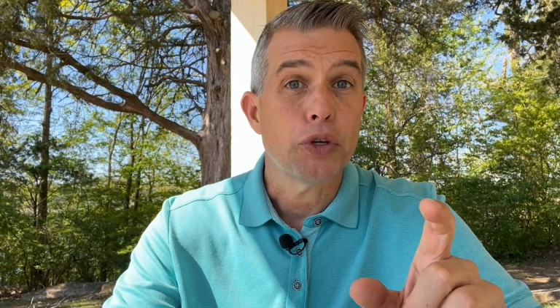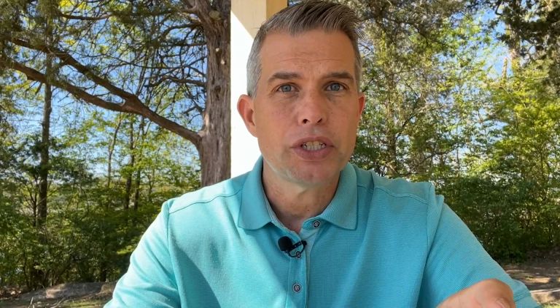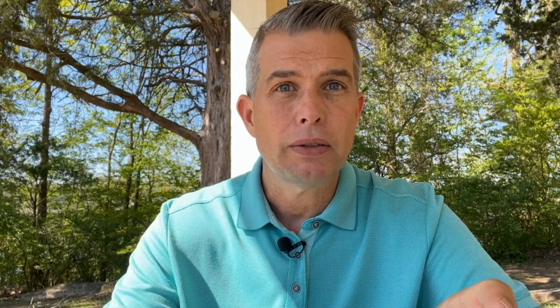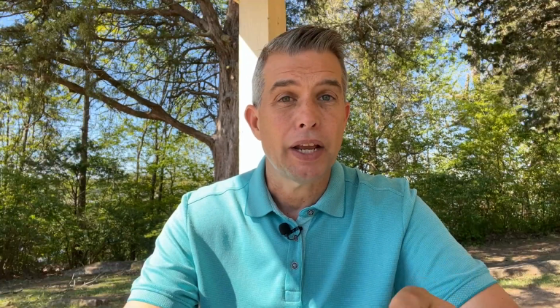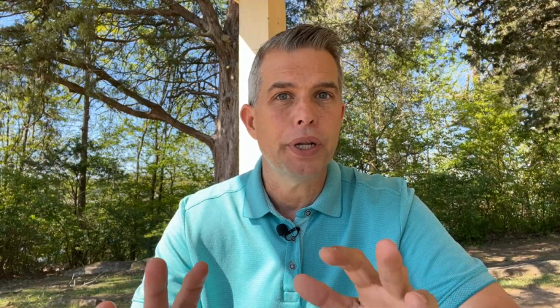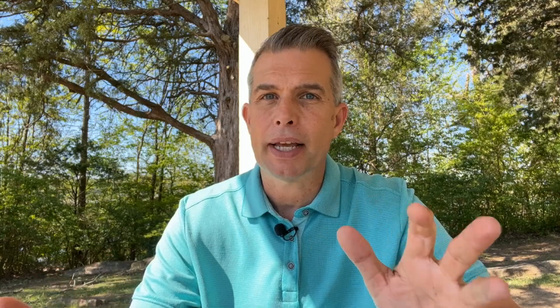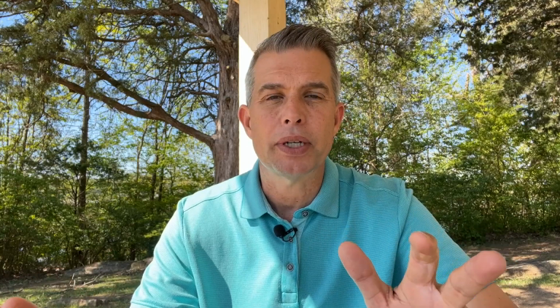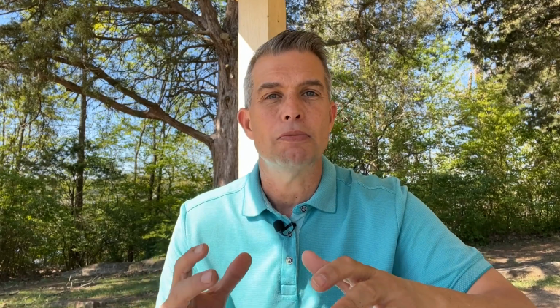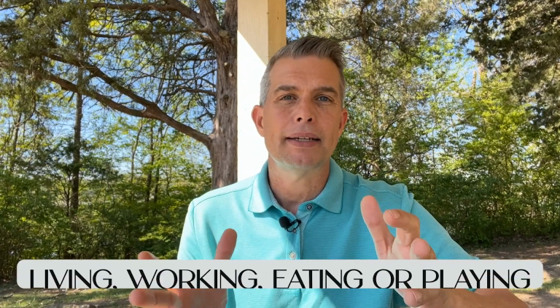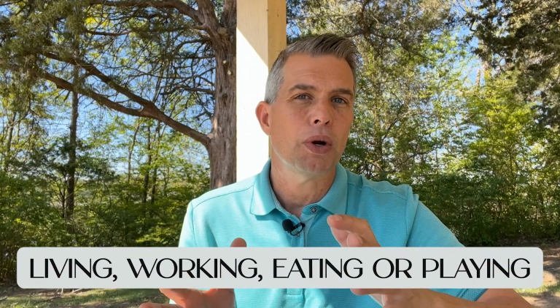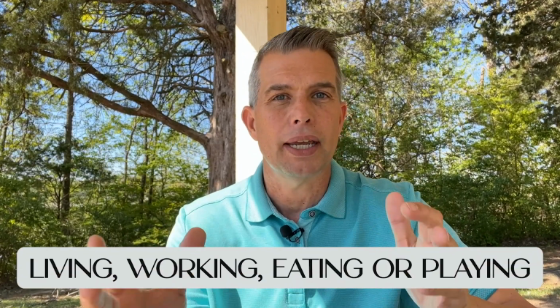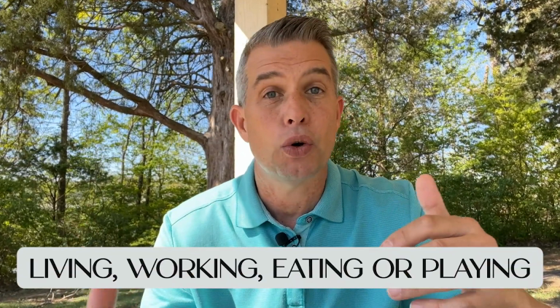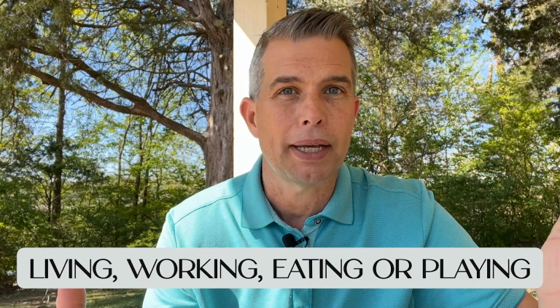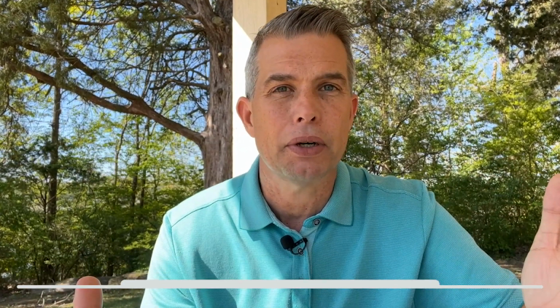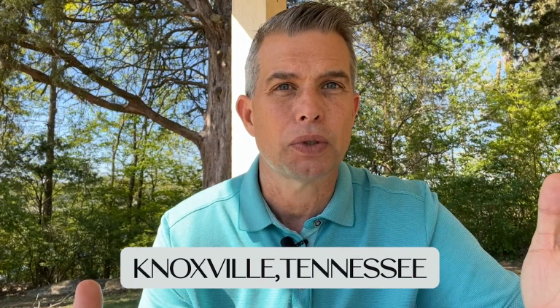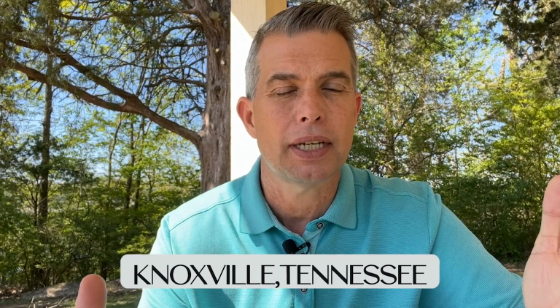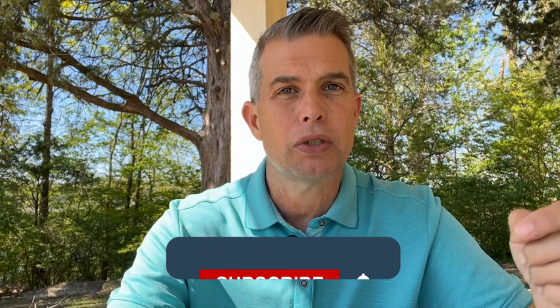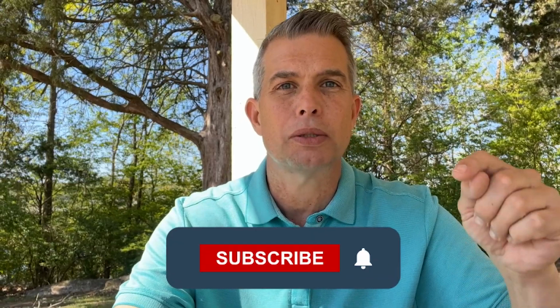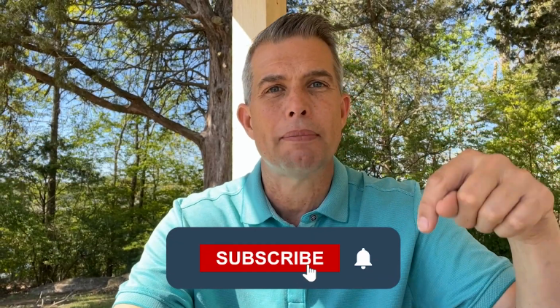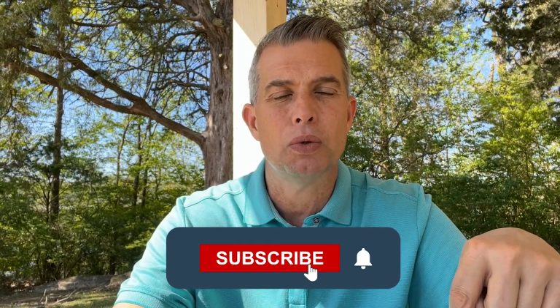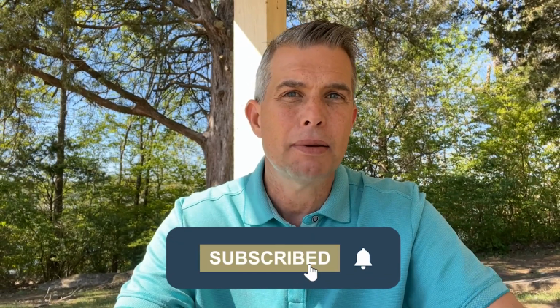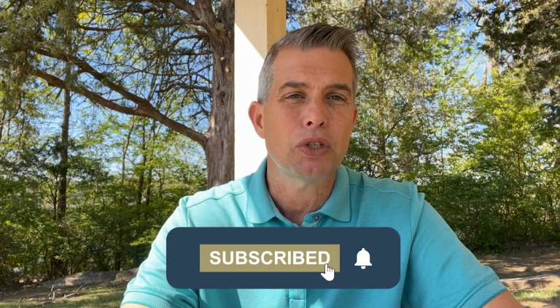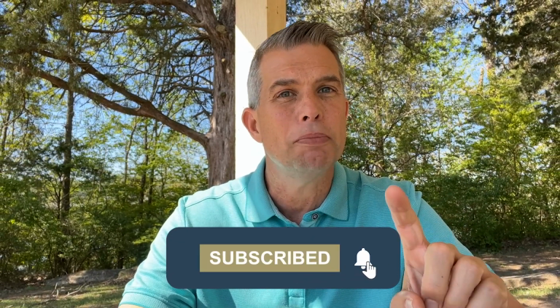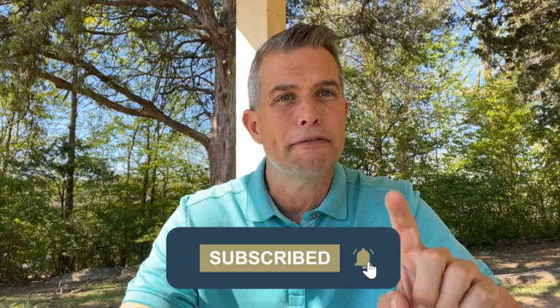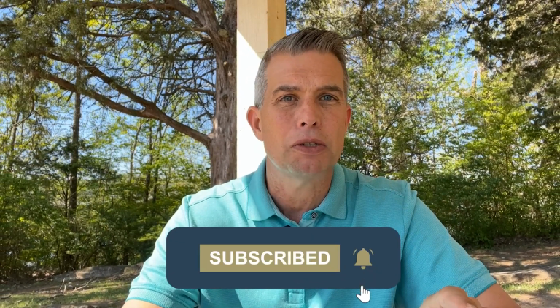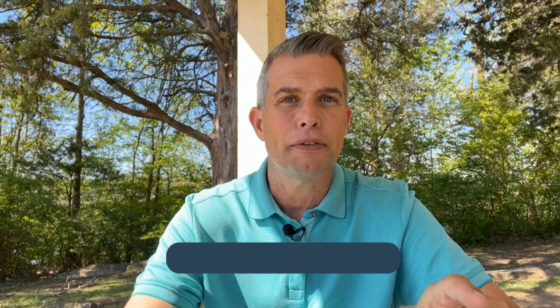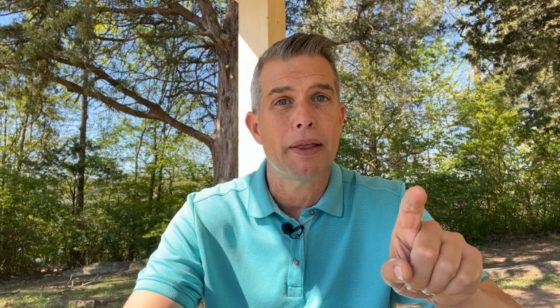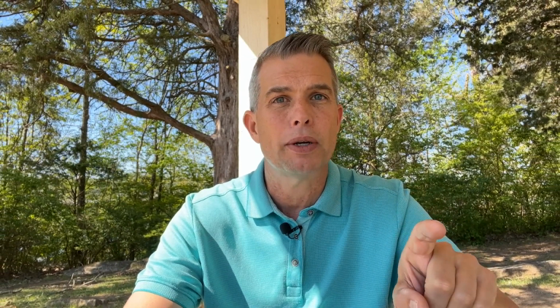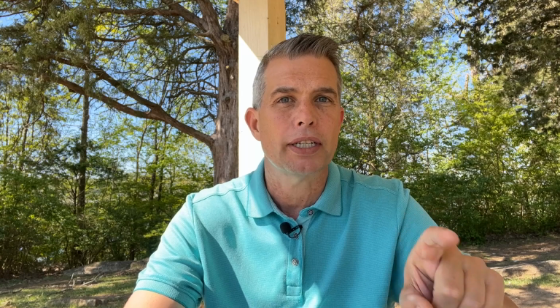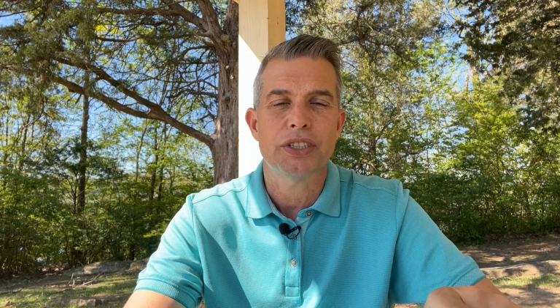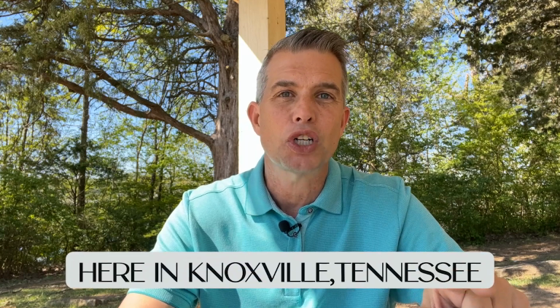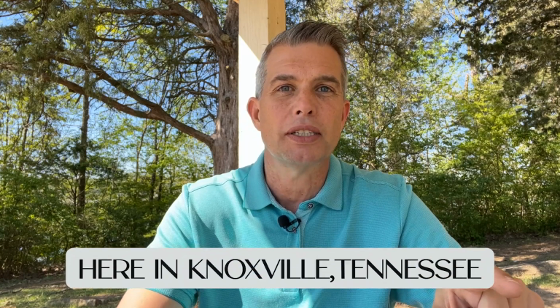If you're new to this channel and you want to know everything there is to know about living, working, eating, or playing here in Knoxville, Tennessee, then you're going to want to subscribe below. Click the bell so that you can be the first to be notified about the current market conditions here in Knoxville, Tennessee.